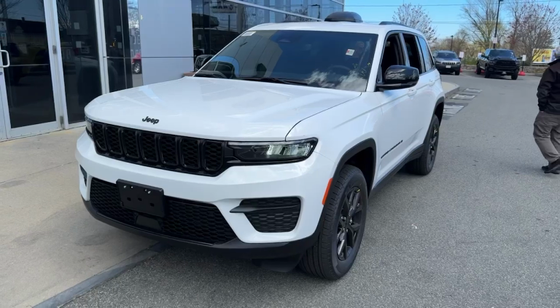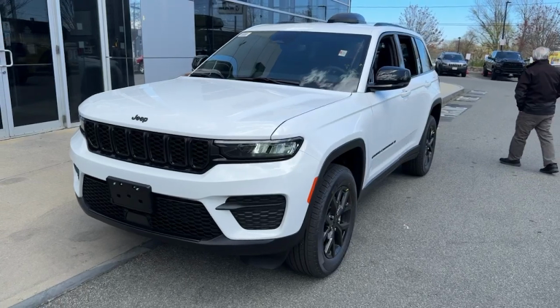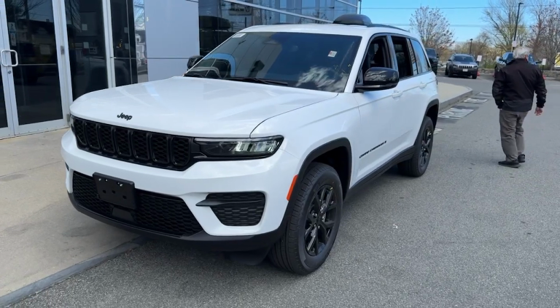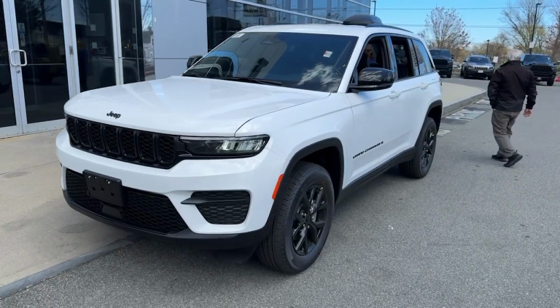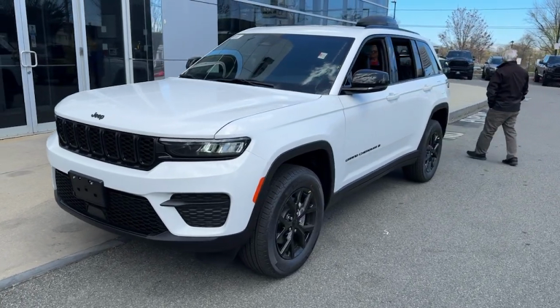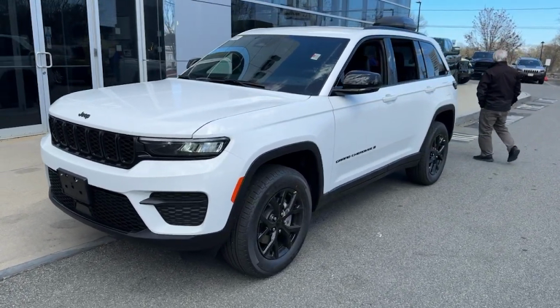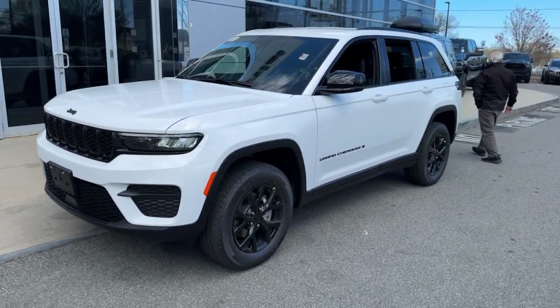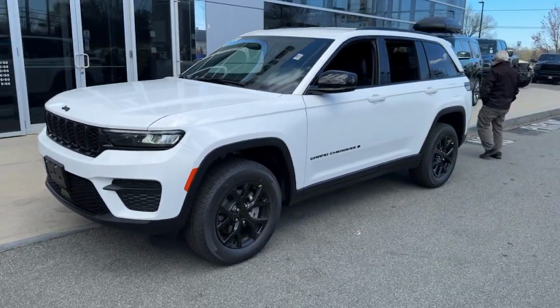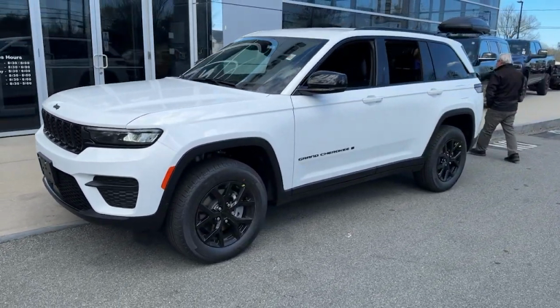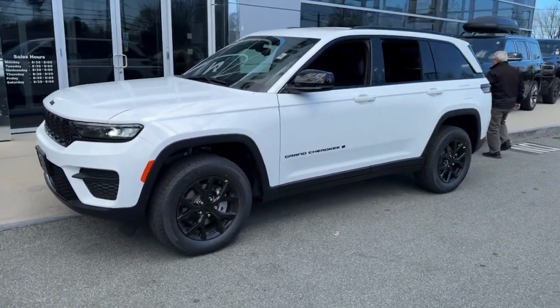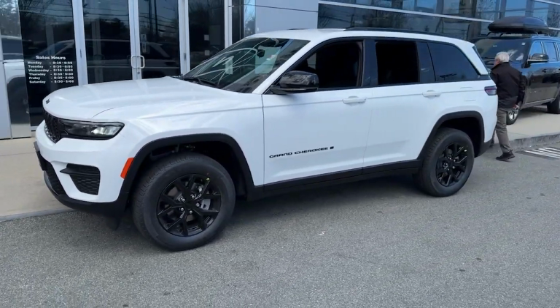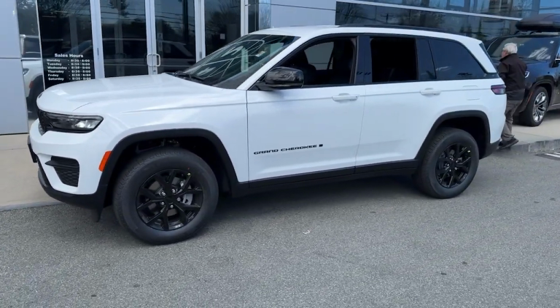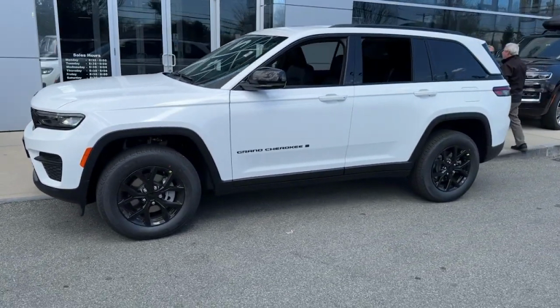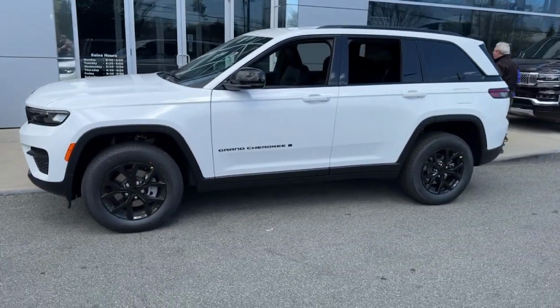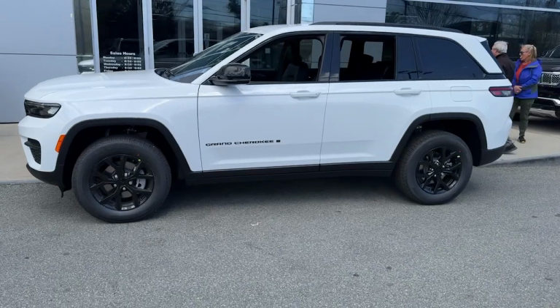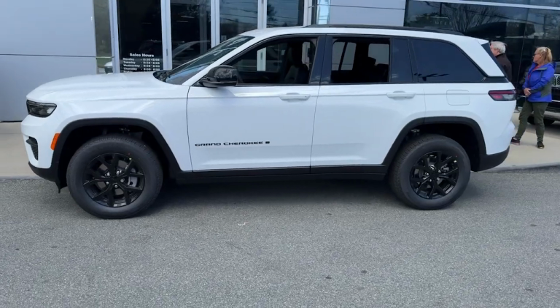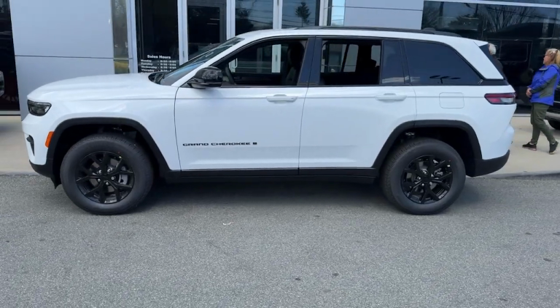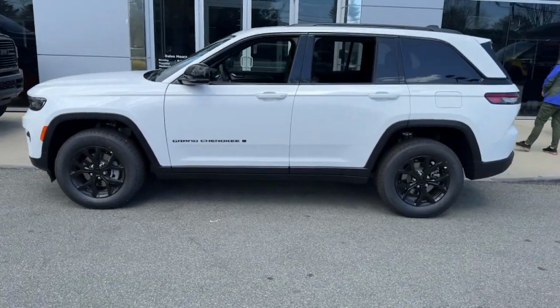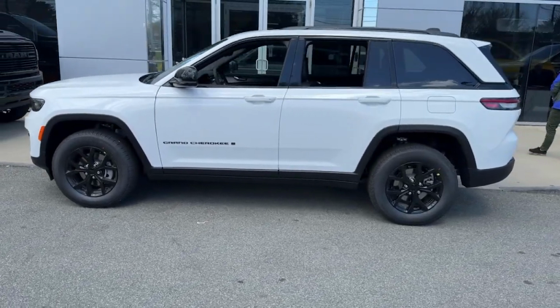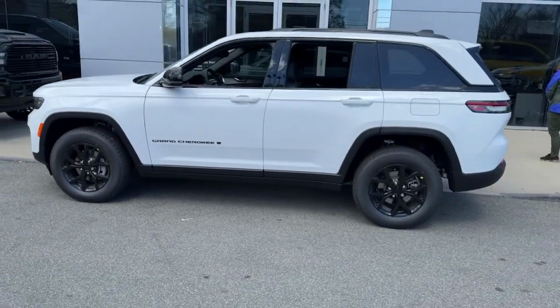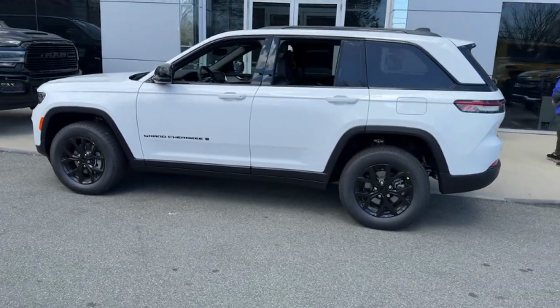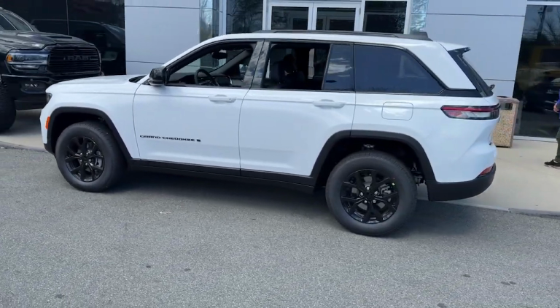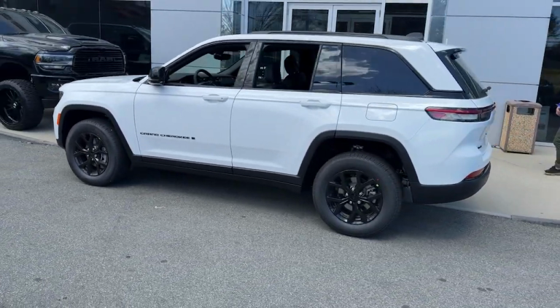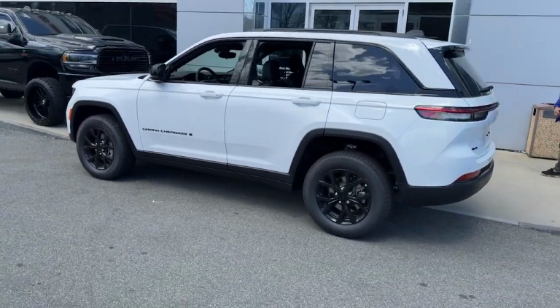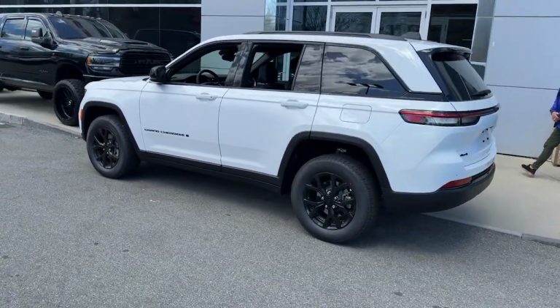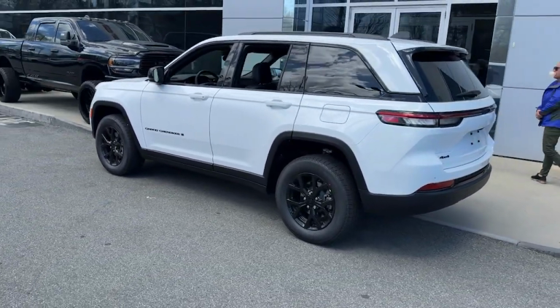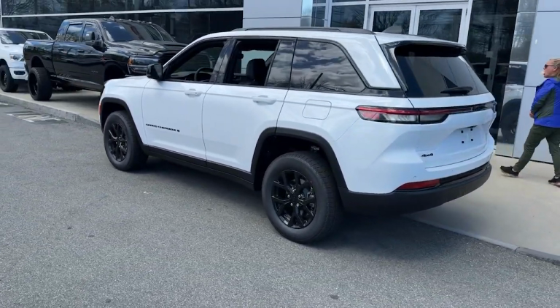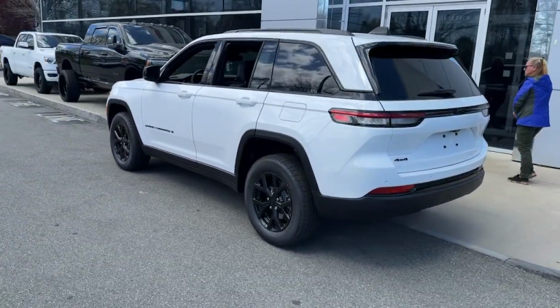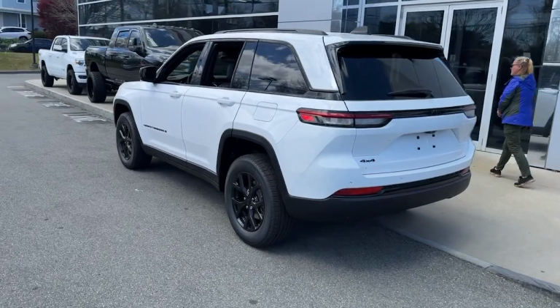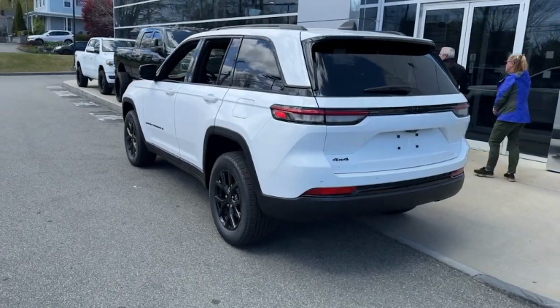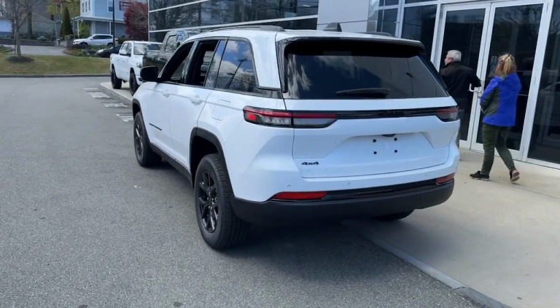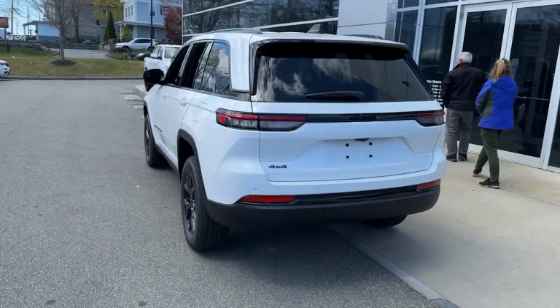Hop into the 2024 Jeep Grand Cherokee. The Grand Cherokee keeps you safe, connected, and entertained while you explore your world in confidence and refined luxury.